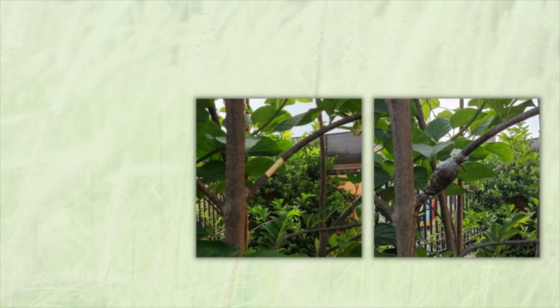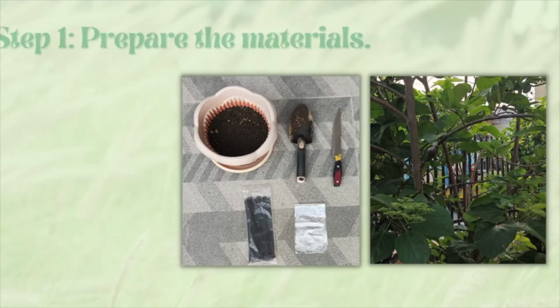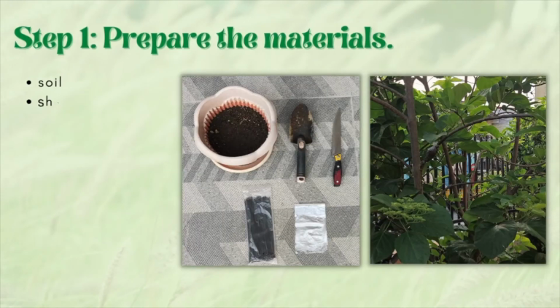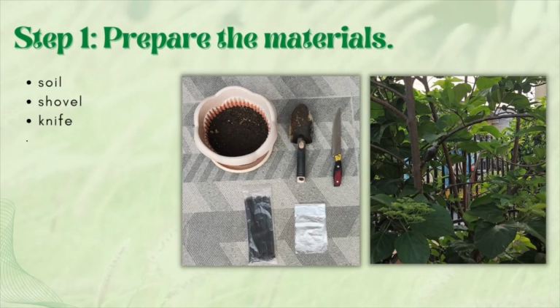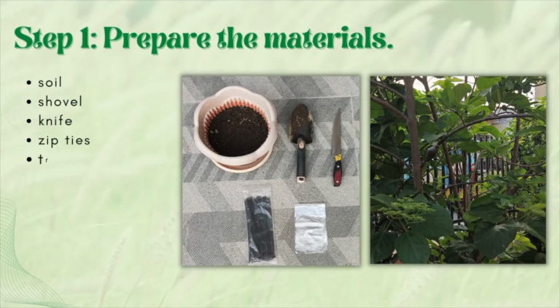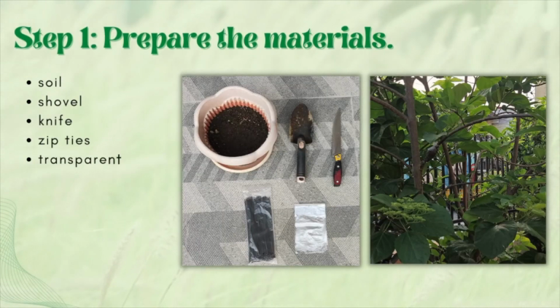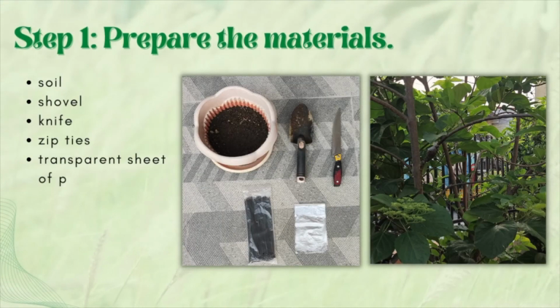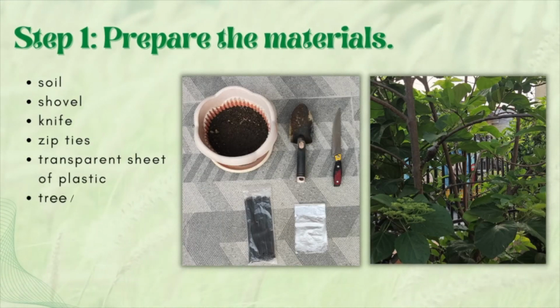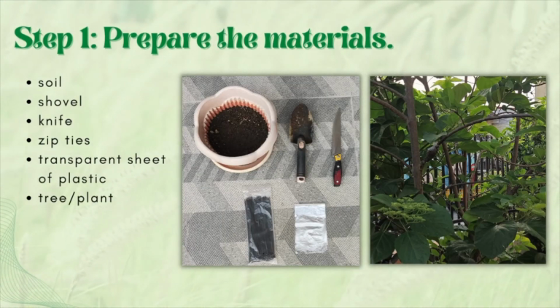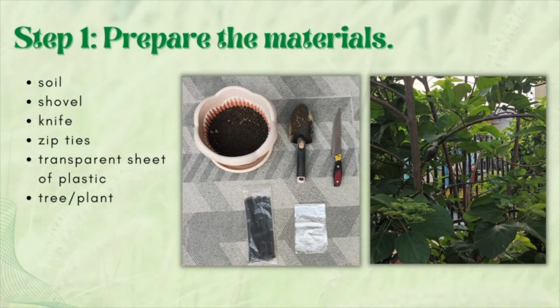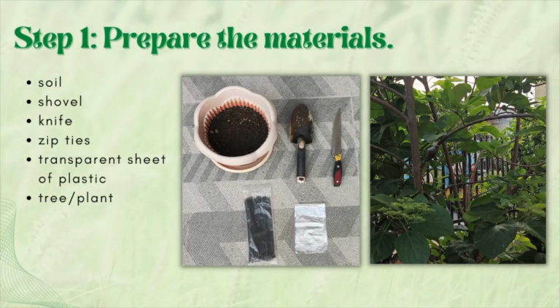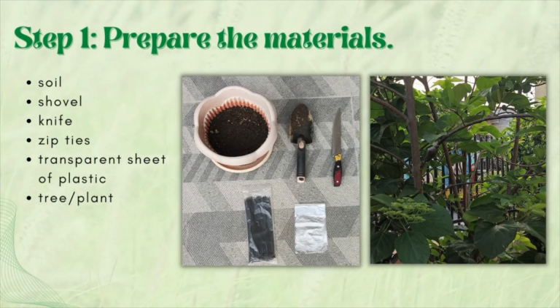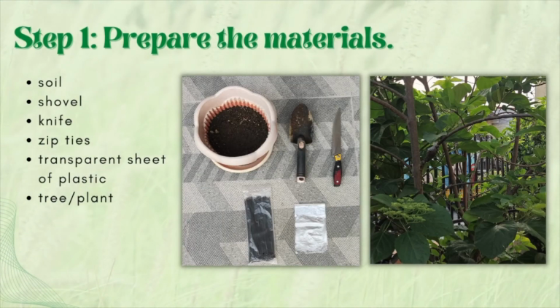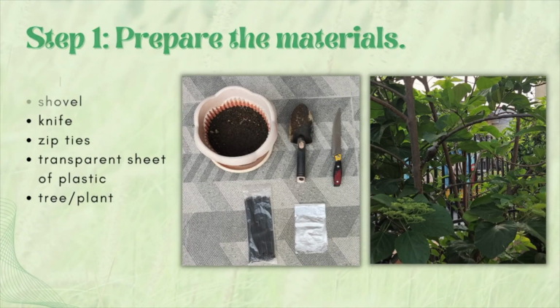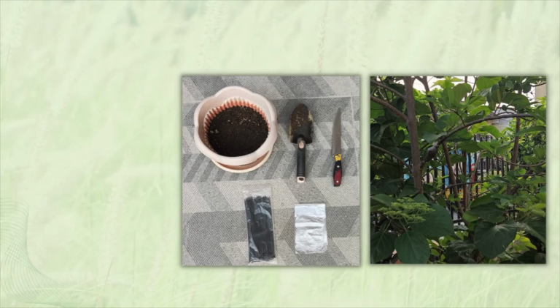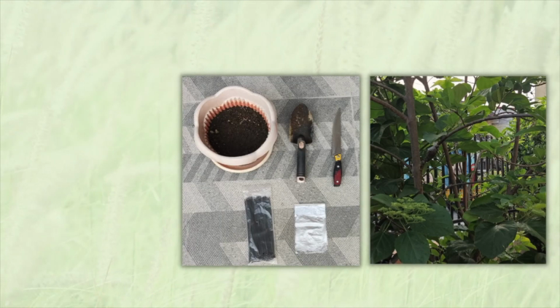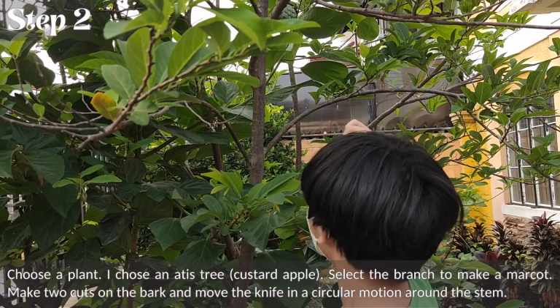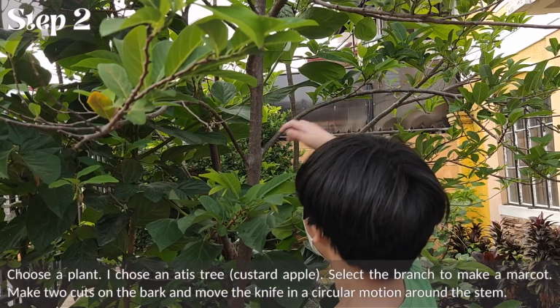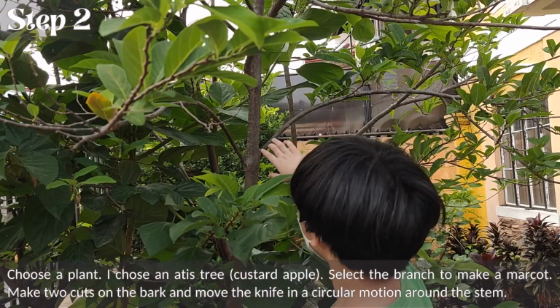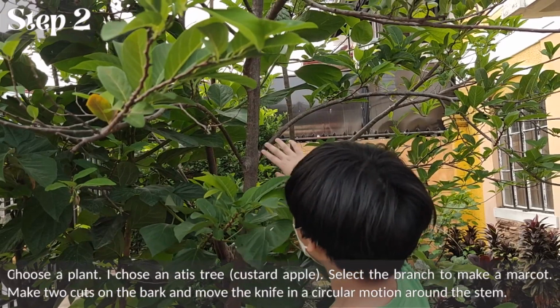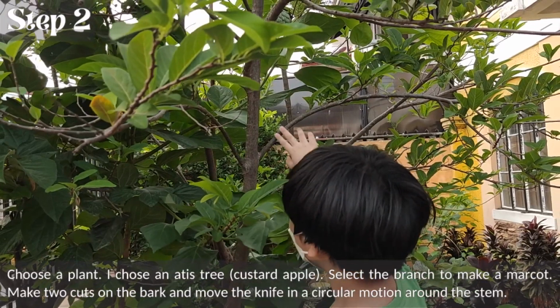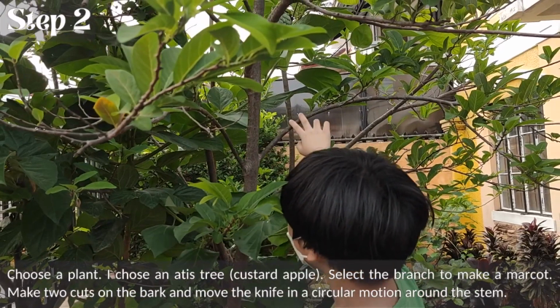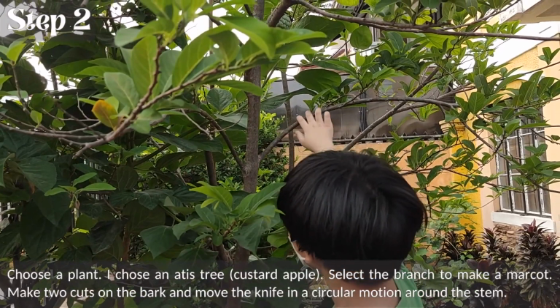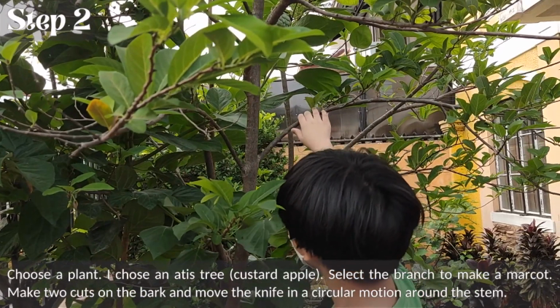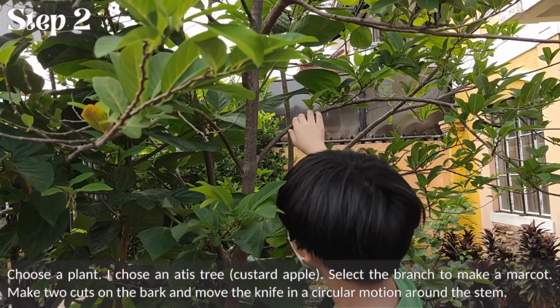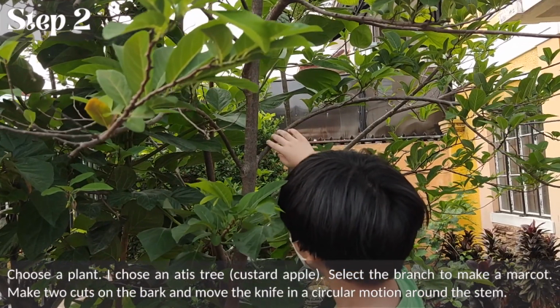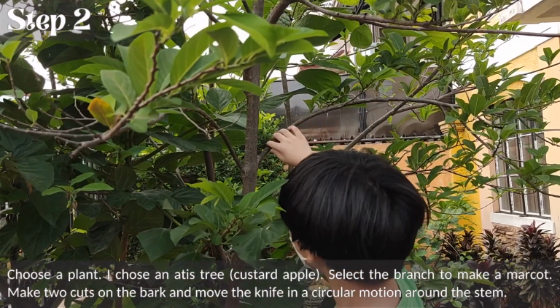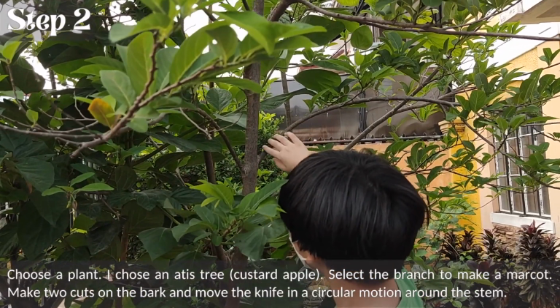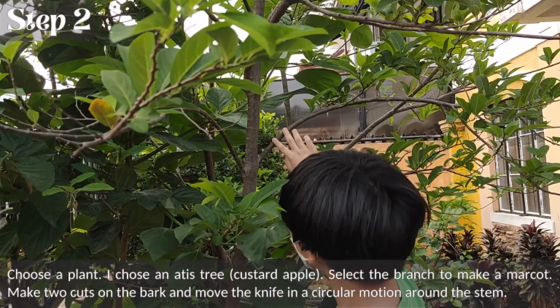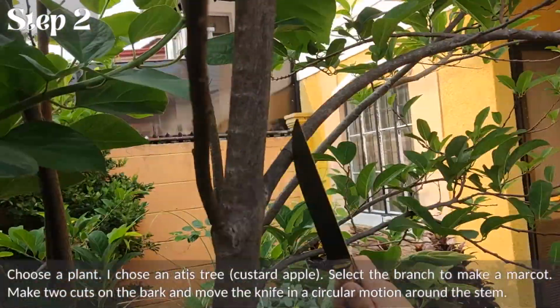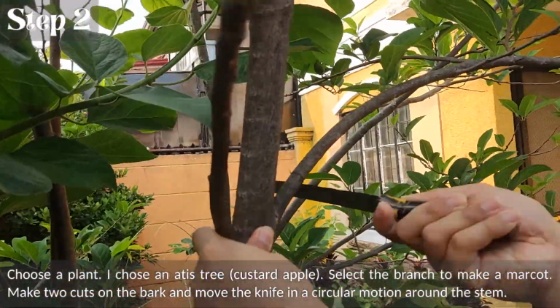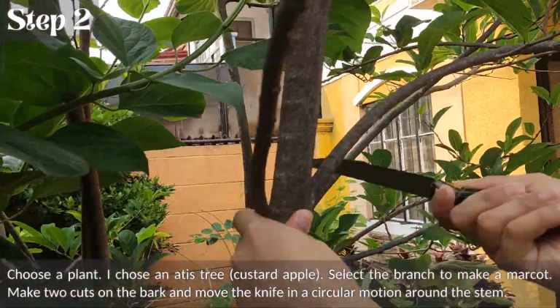1. Prepare the materials. 2. Choose a plant. I chose an atis tree, custard apple.